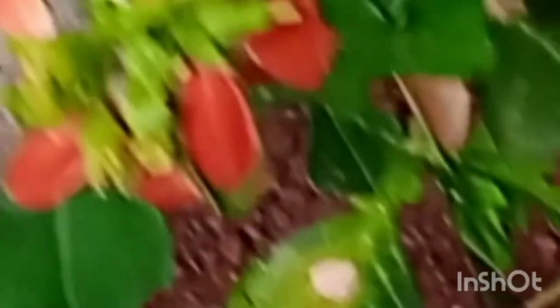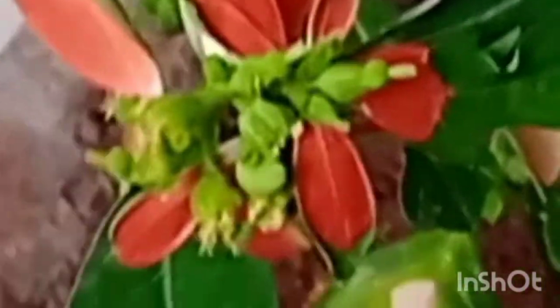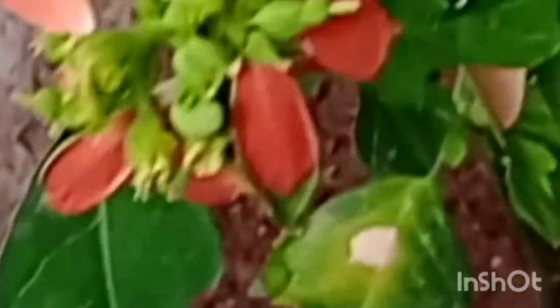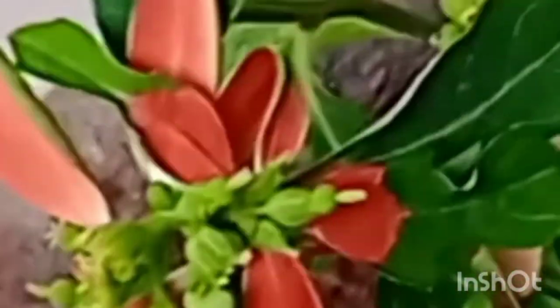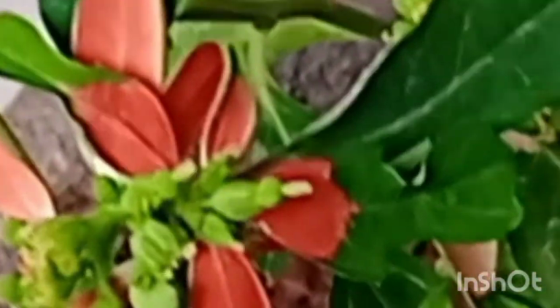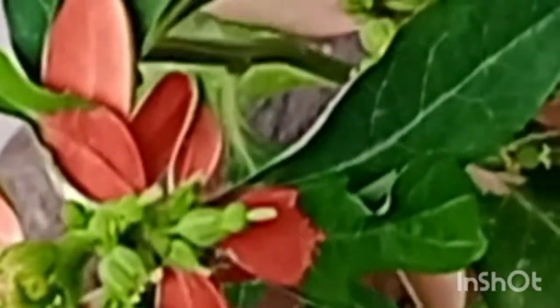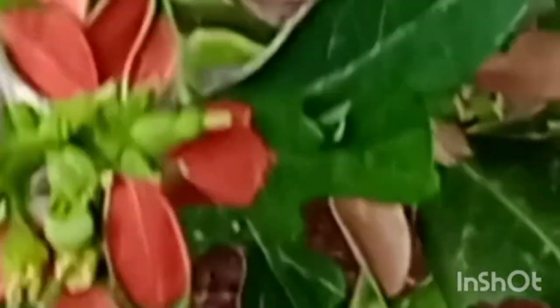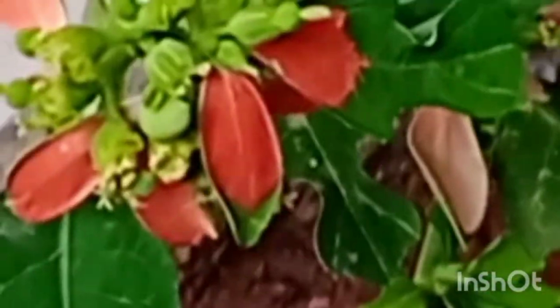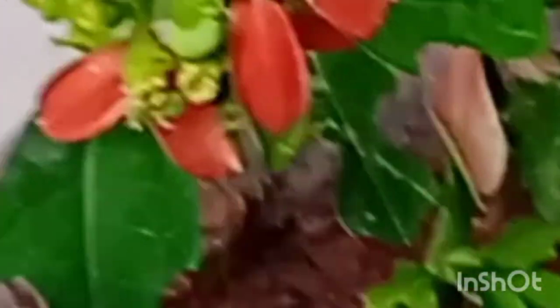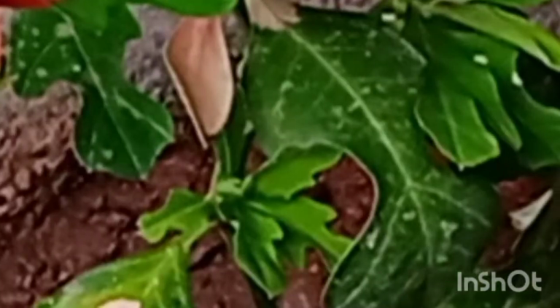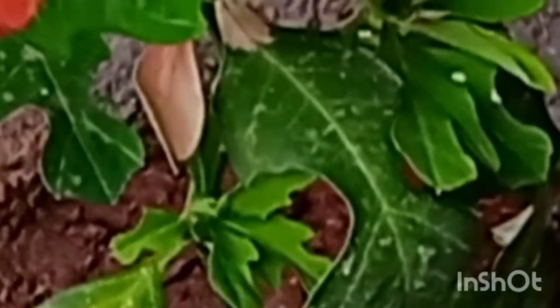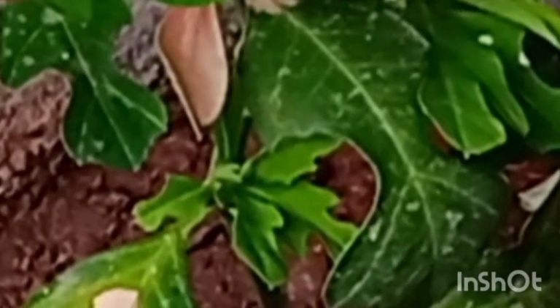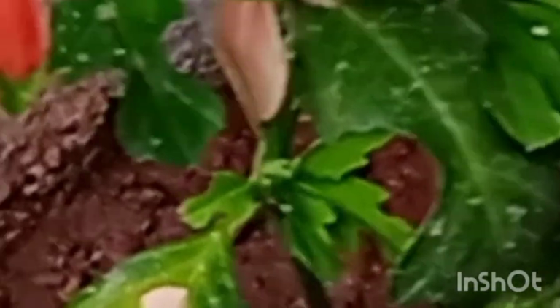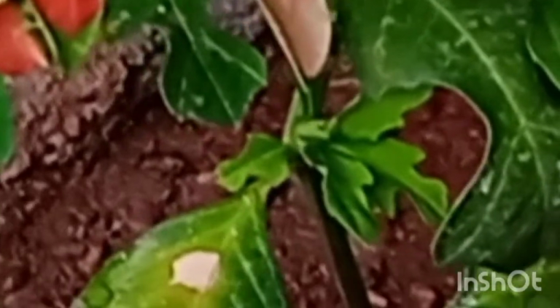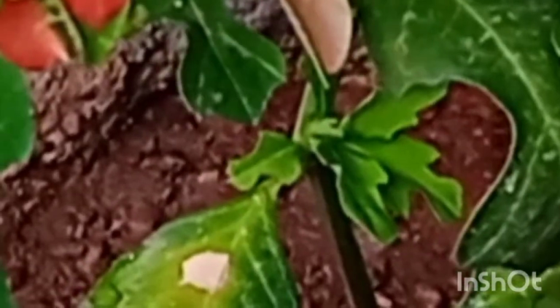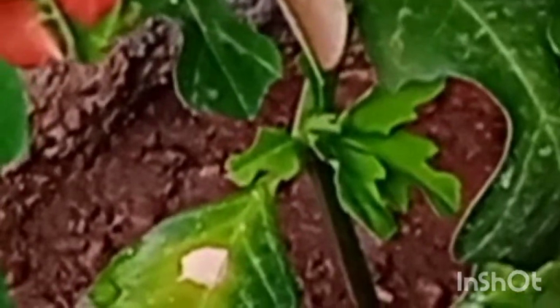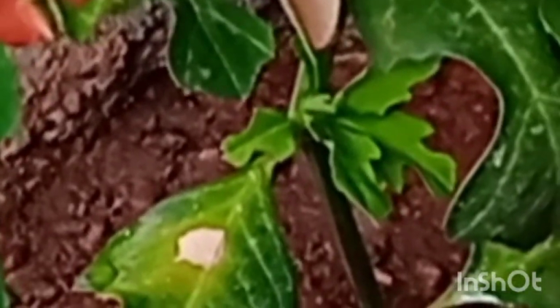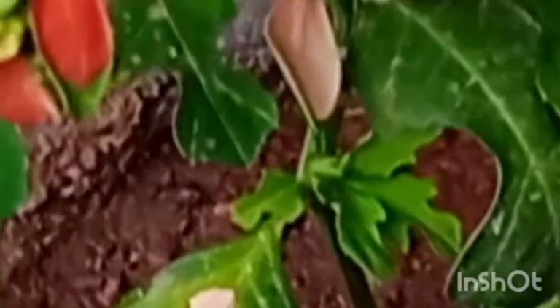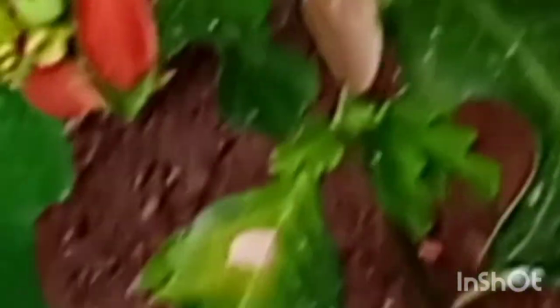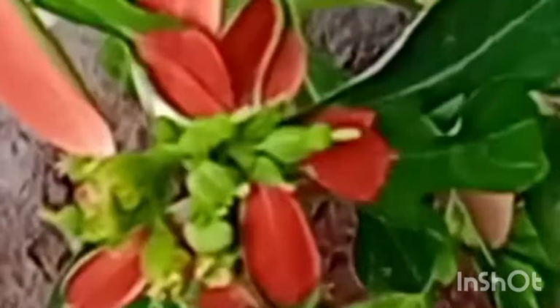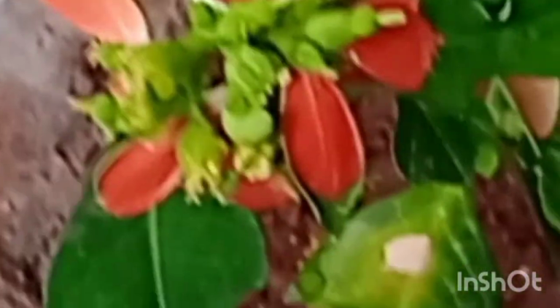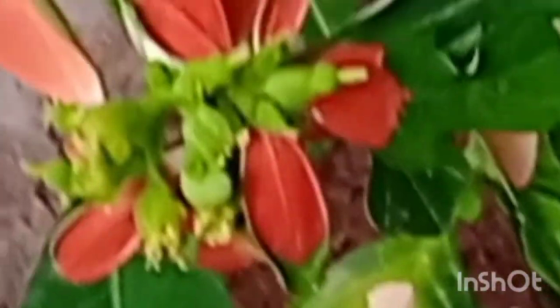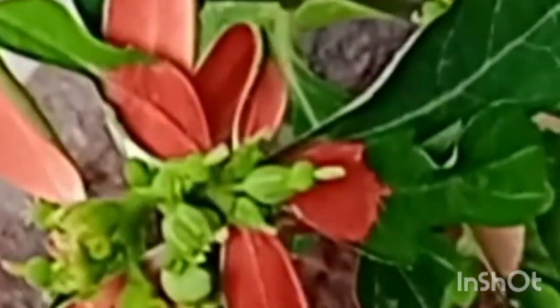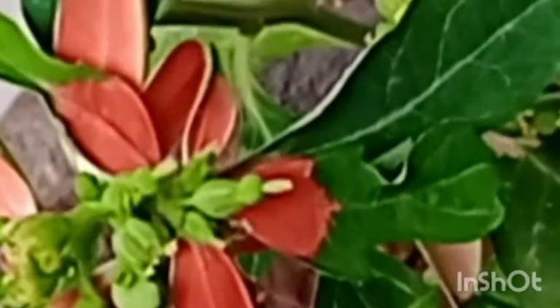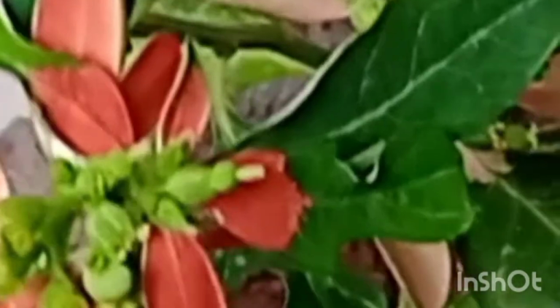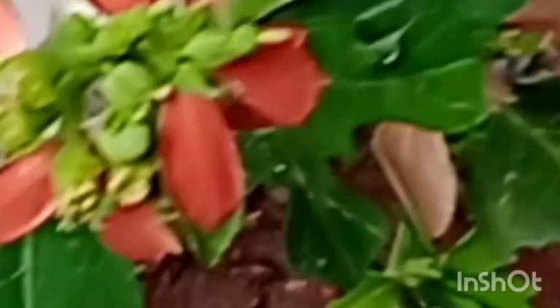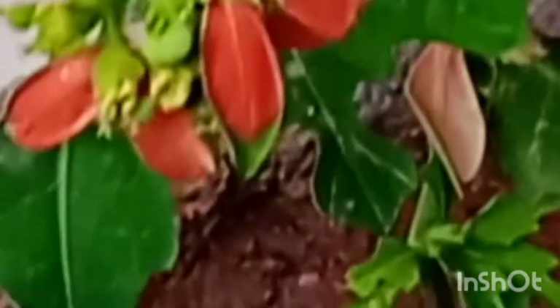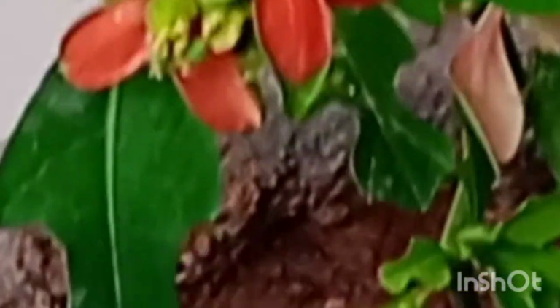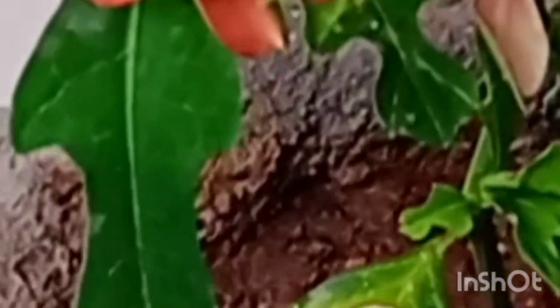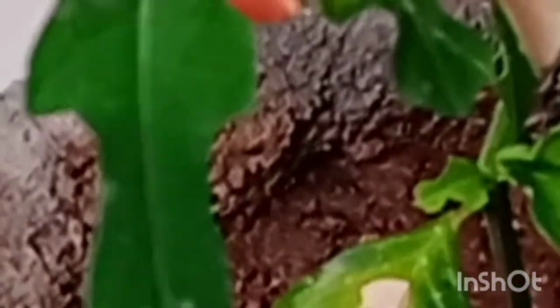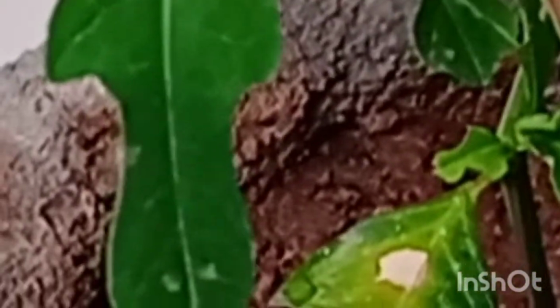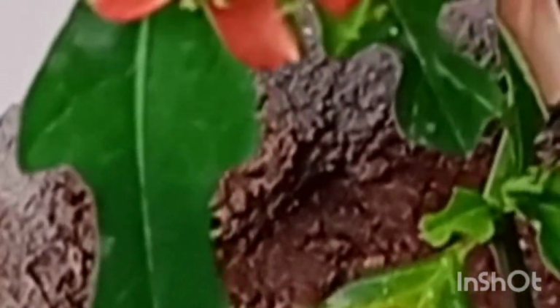Good morning one and all. Today my topic is about the ornamental plant. The name of the plant is Fire on the Mountain. The botanical name is Euphorbia cytophora.